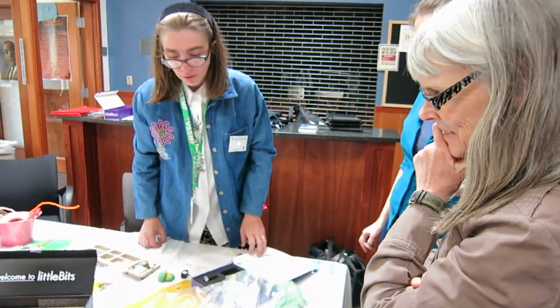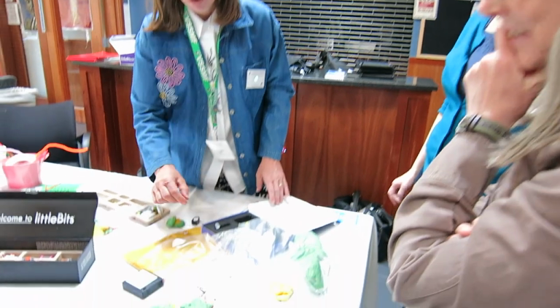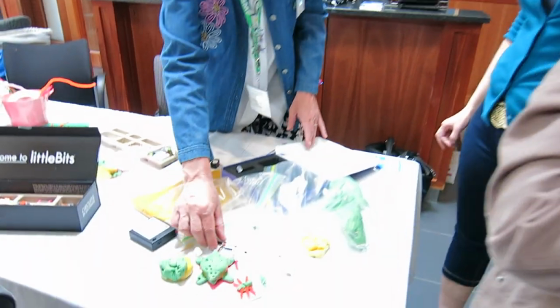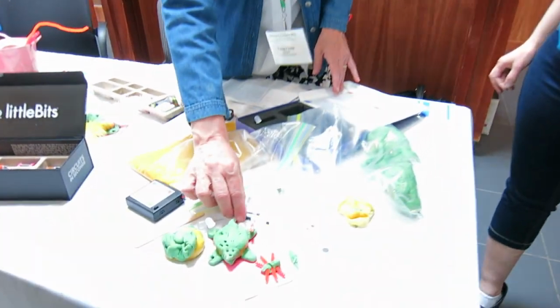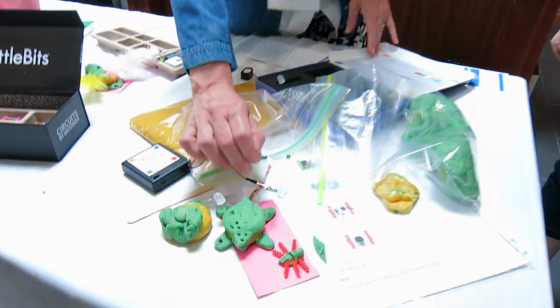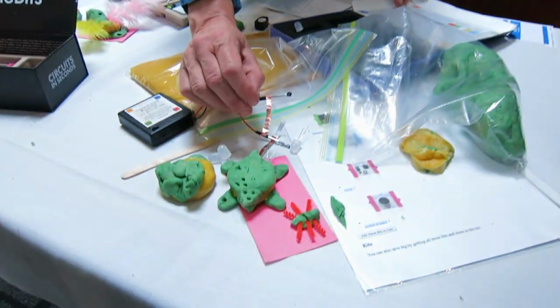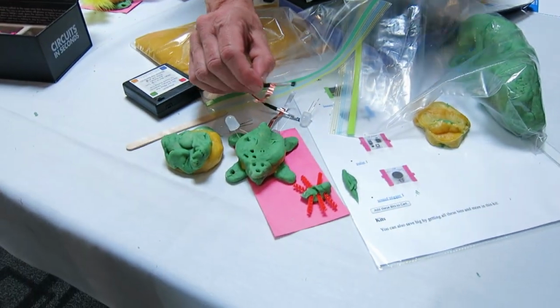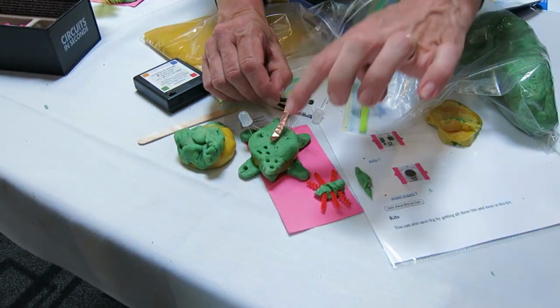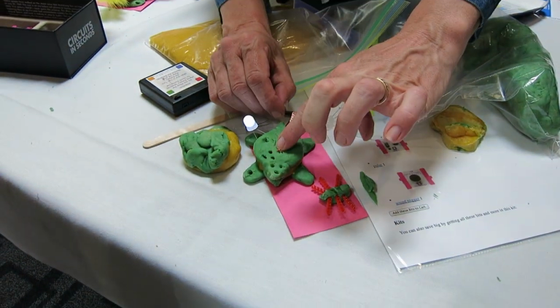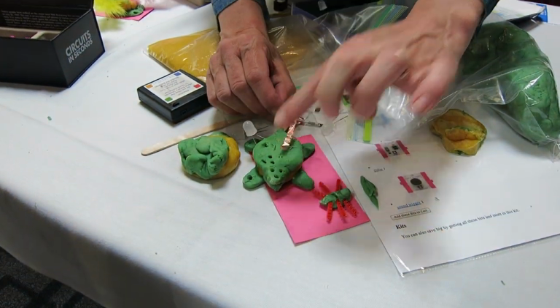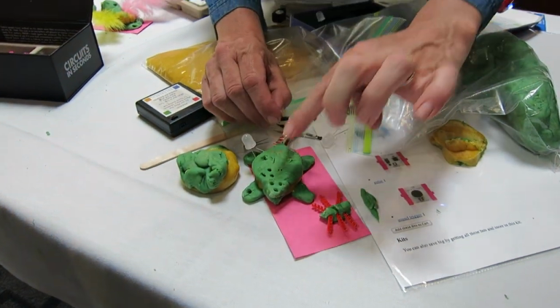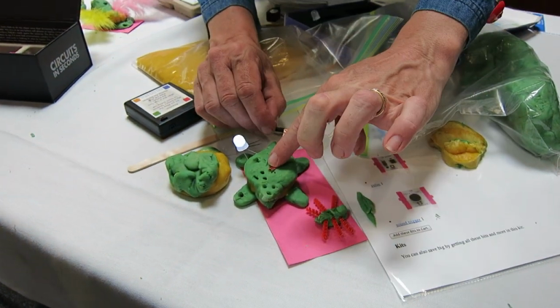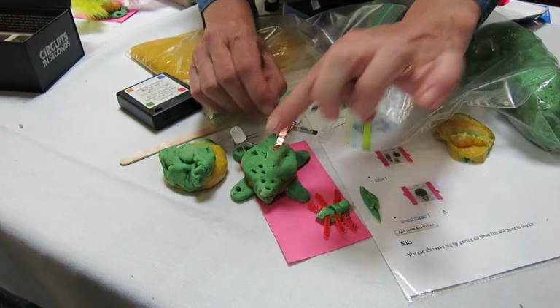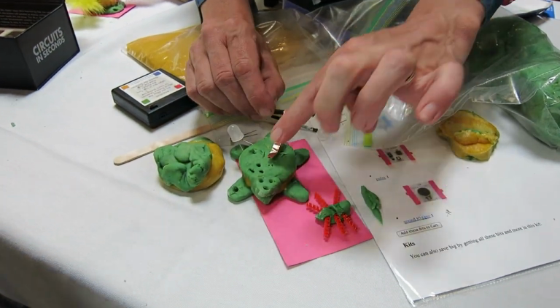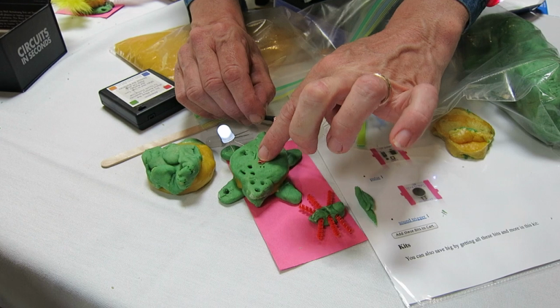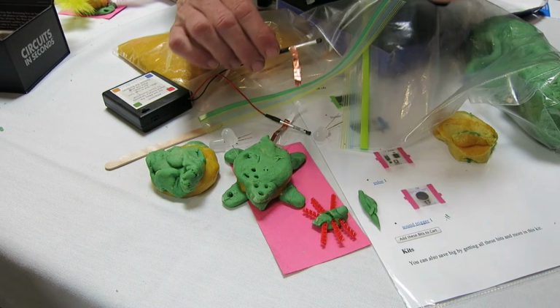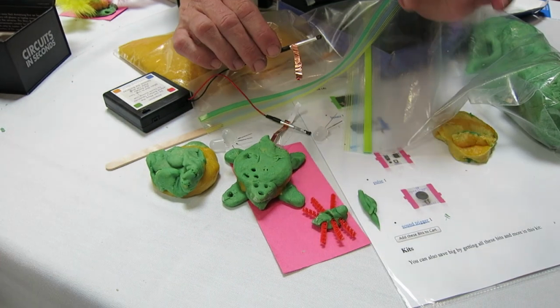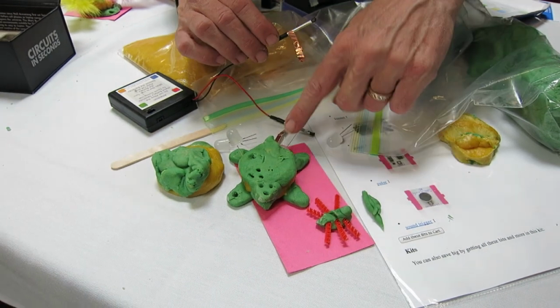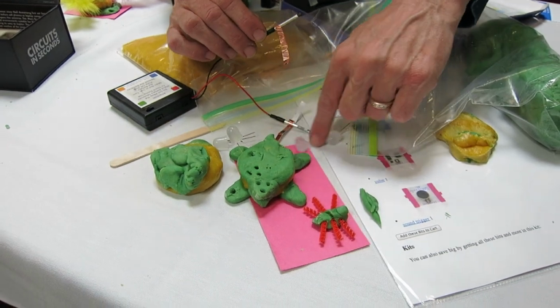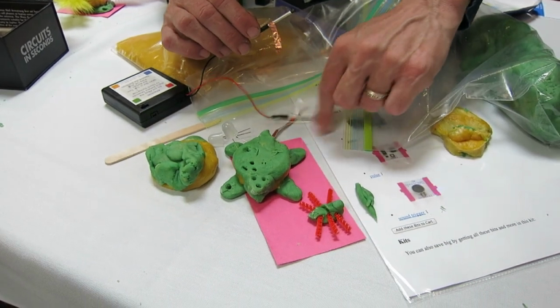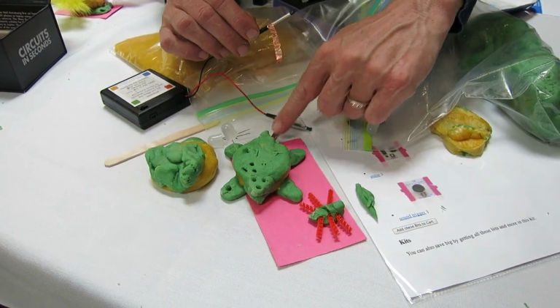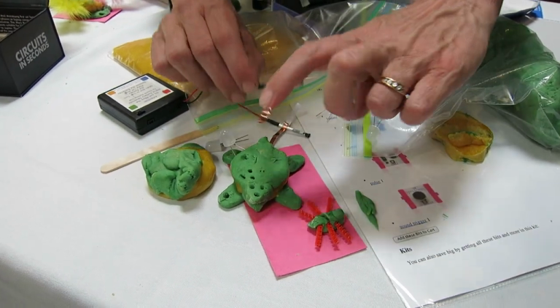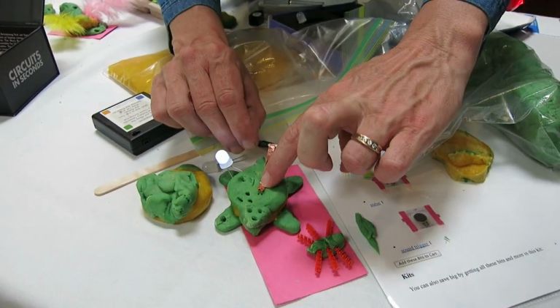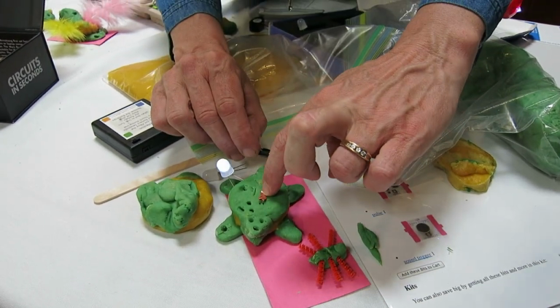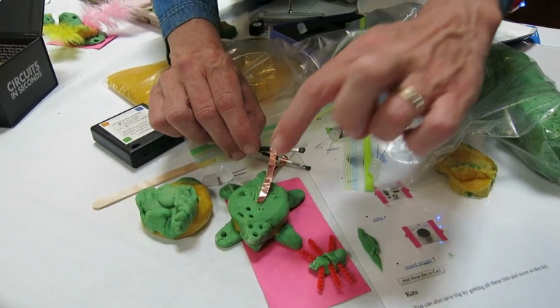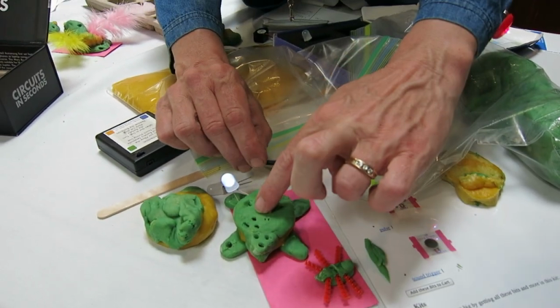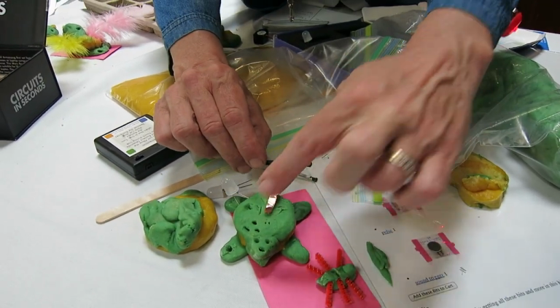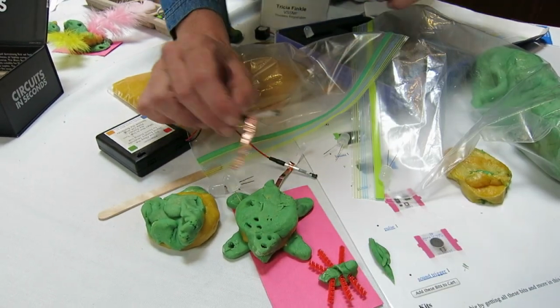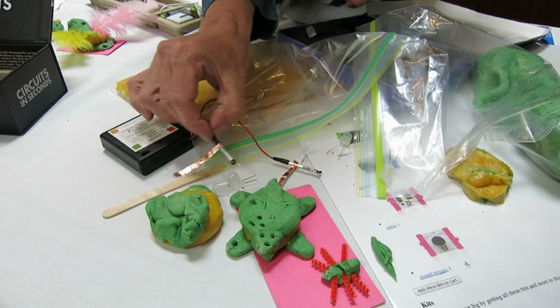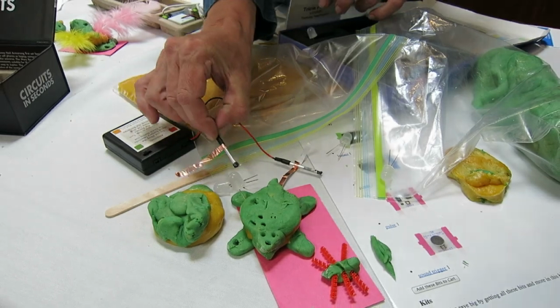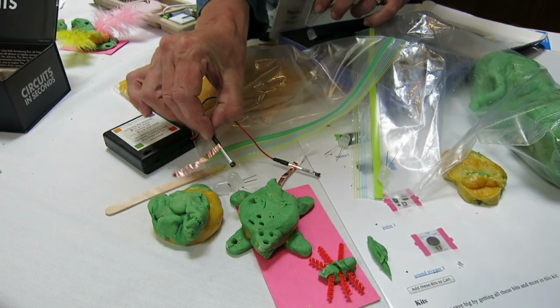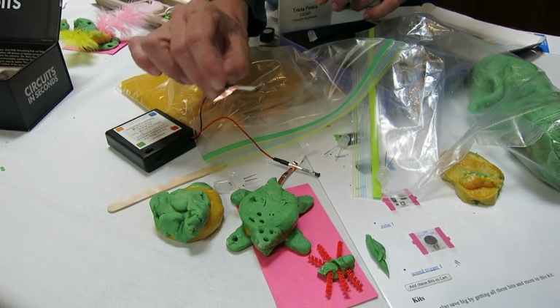I think they should have been doing this all along. See the wire tape? The wire tape makes the electrode a lot easier to use. I have a wire tape on here and a wire tape there — much easier than sticking the electrode in.